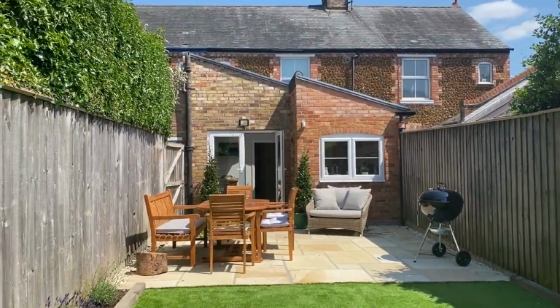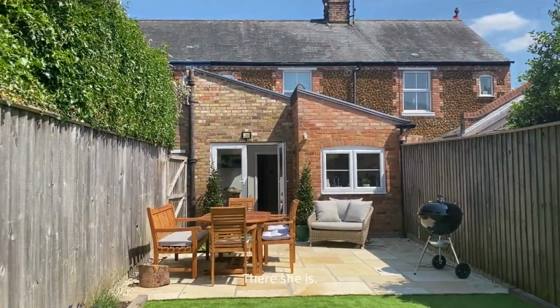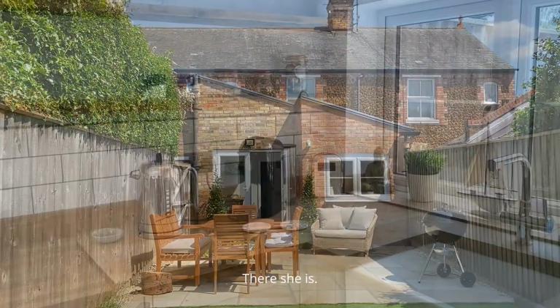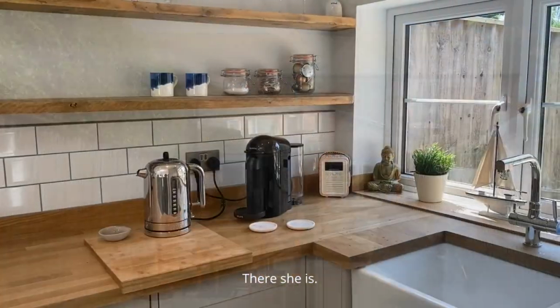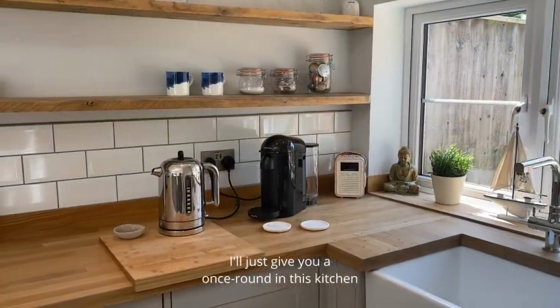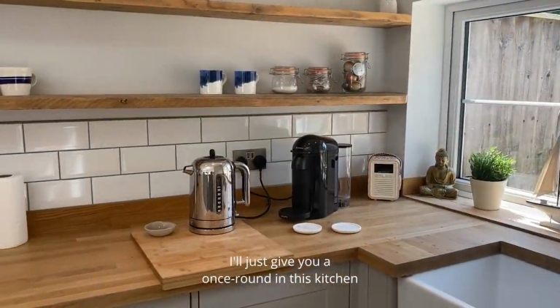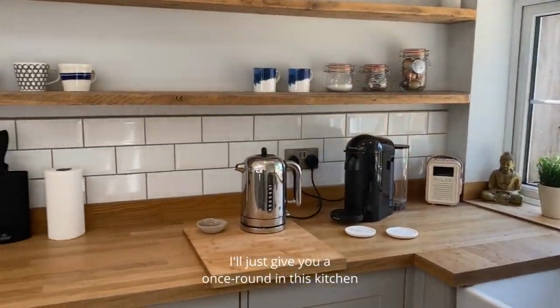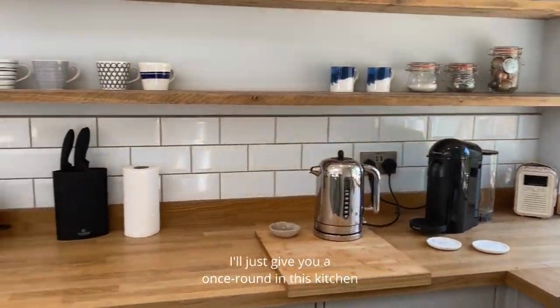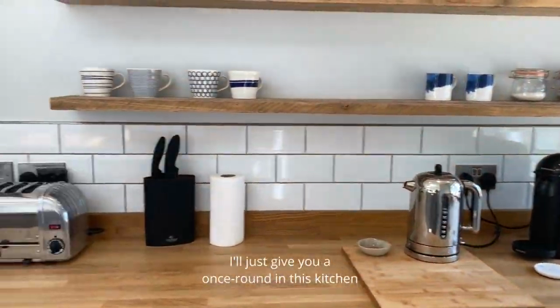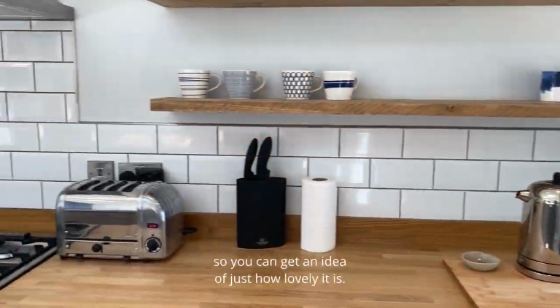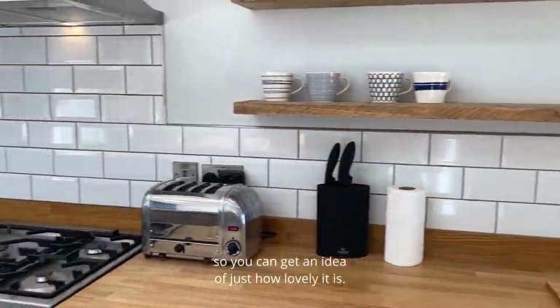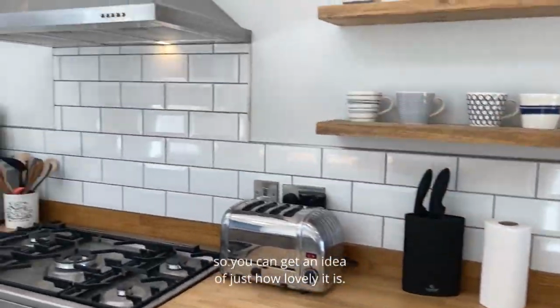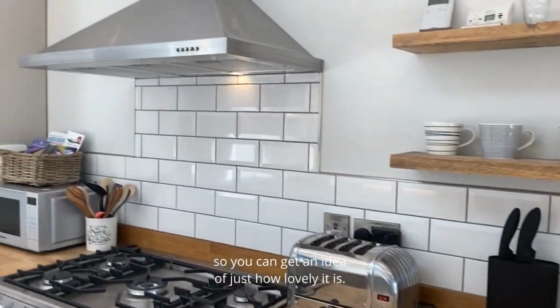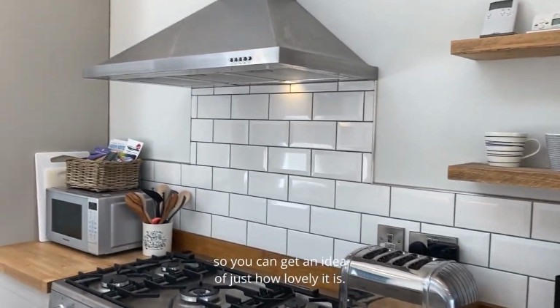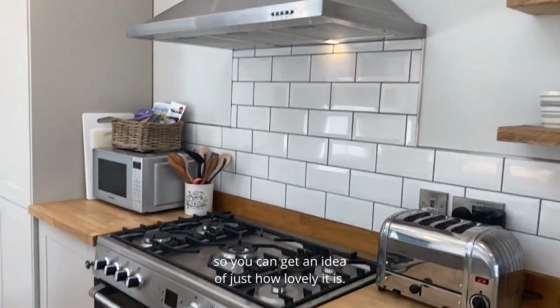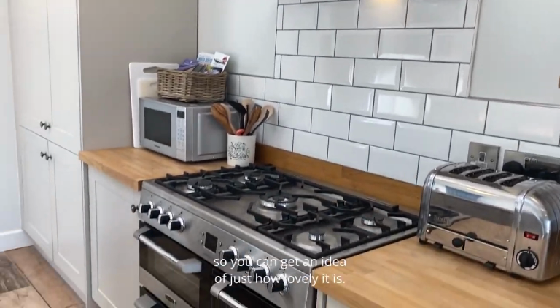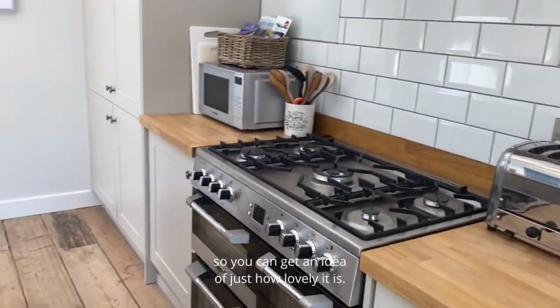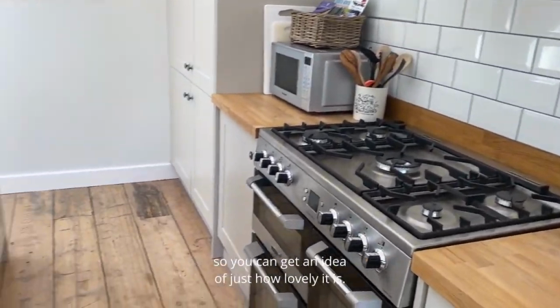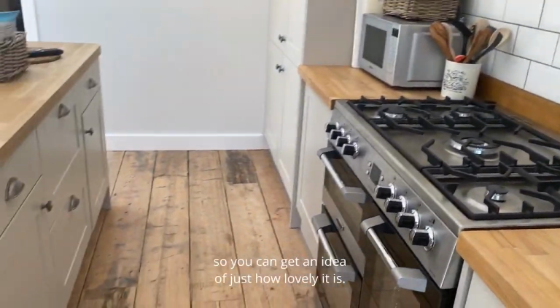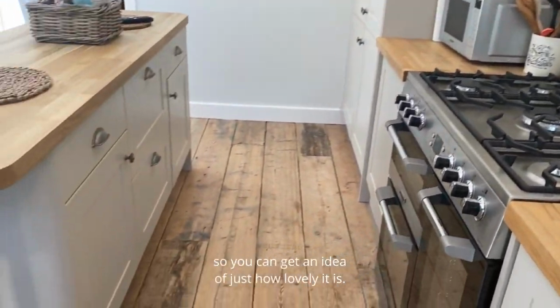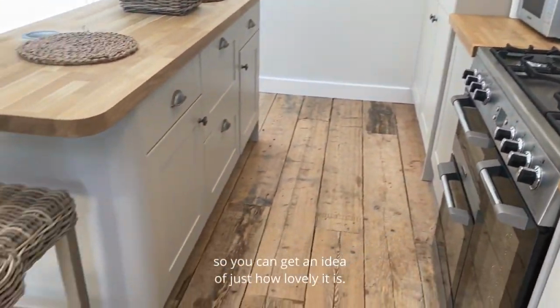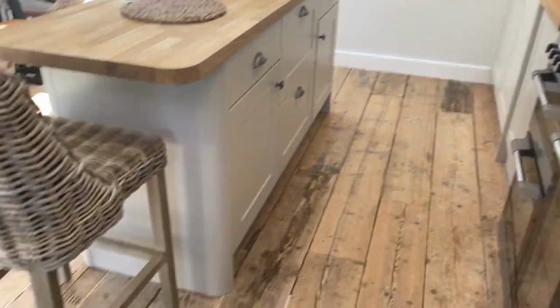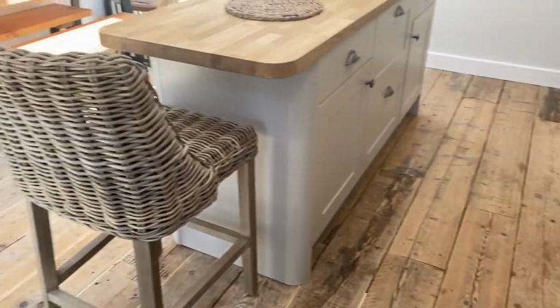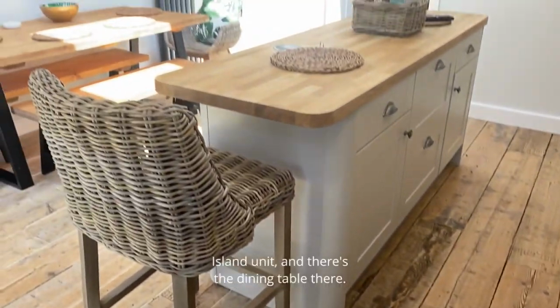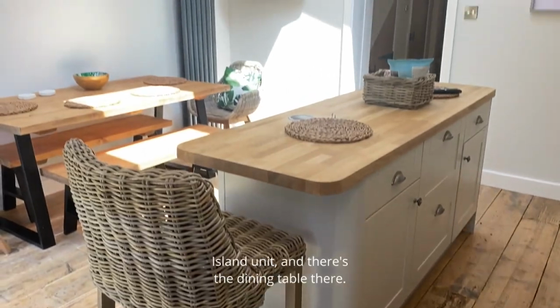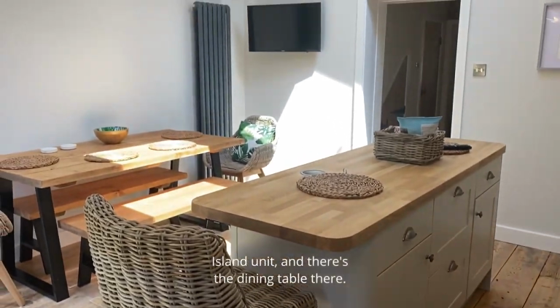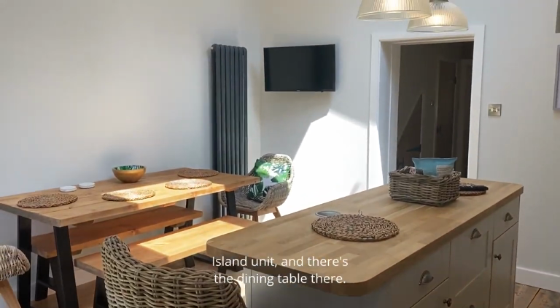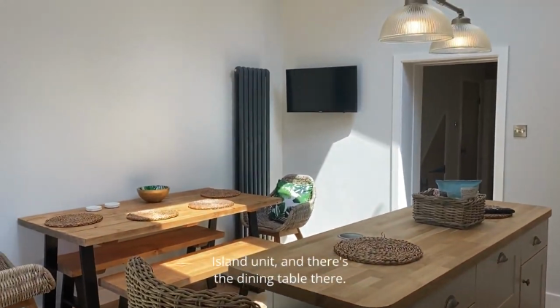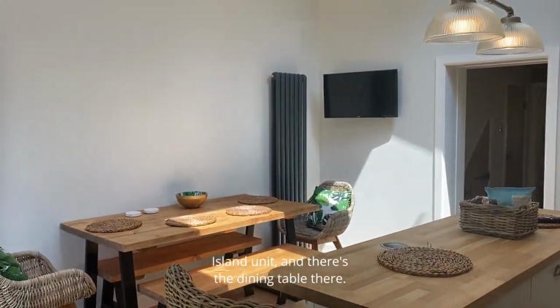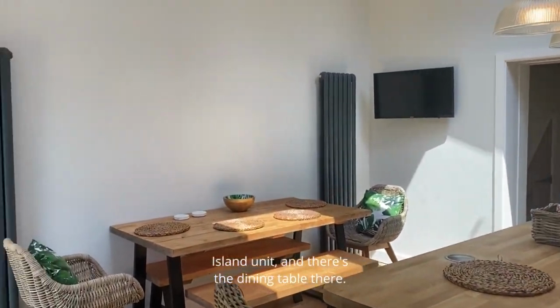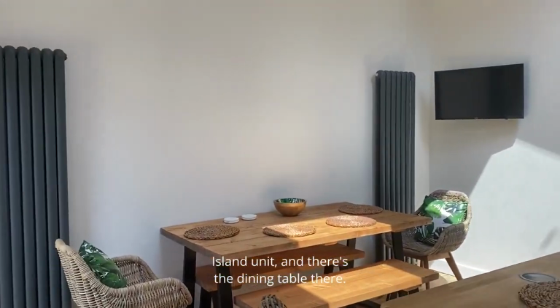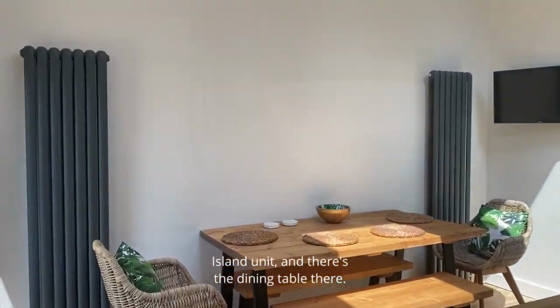There she is. I'll just give you a once round in this kitchen so you can get an idea of just how lovely it is. And there's the dining table there.